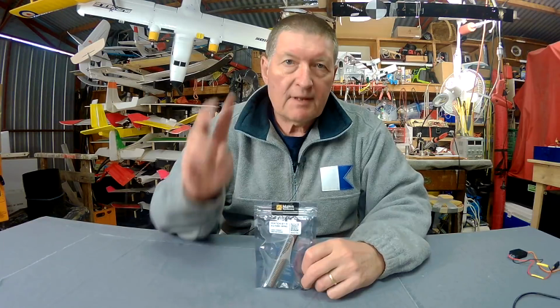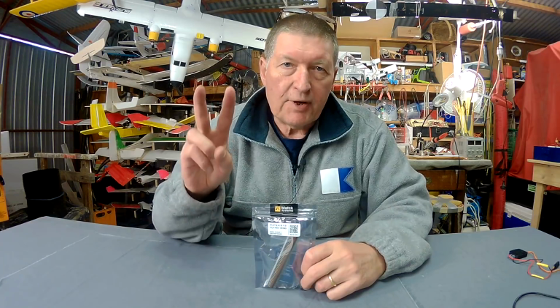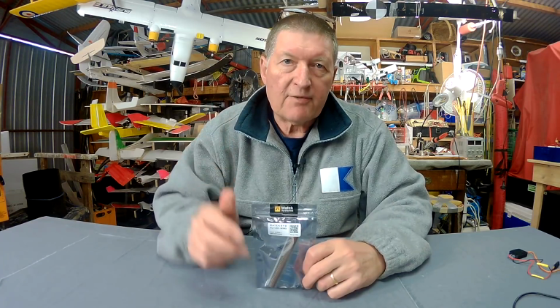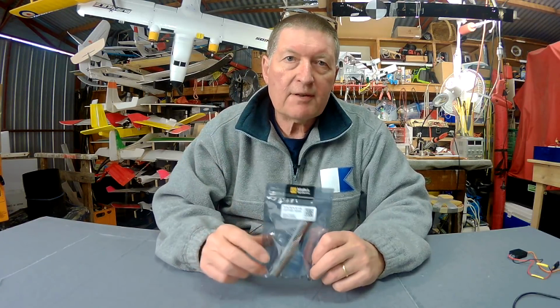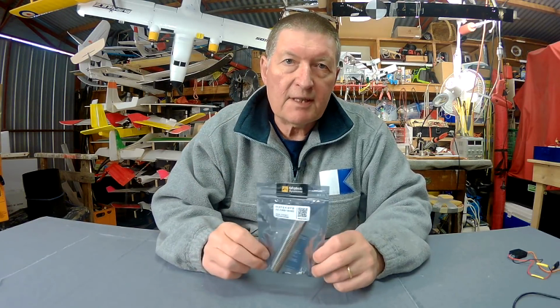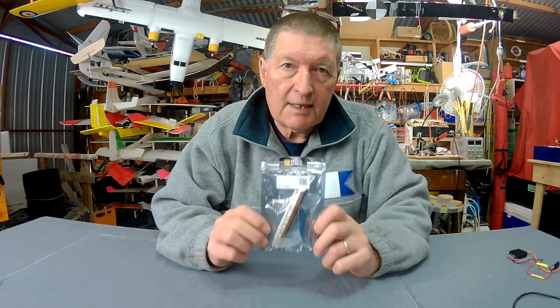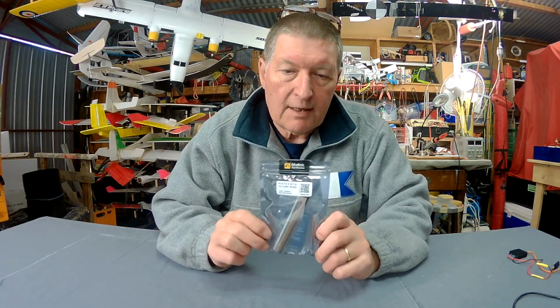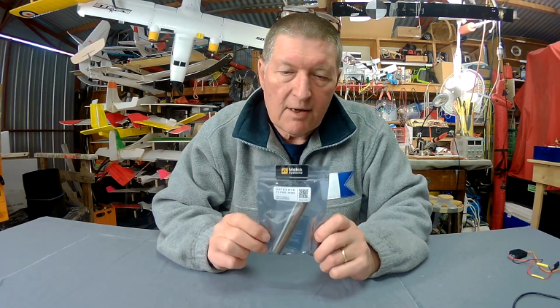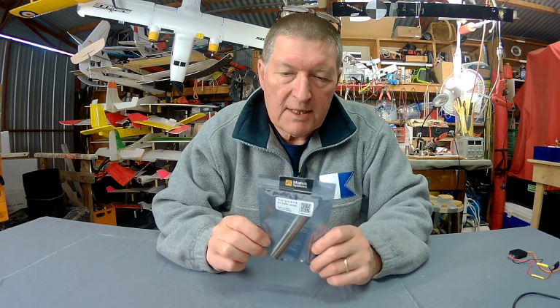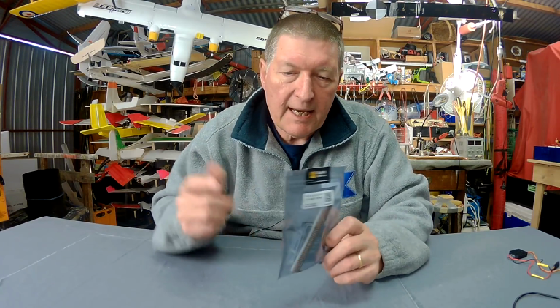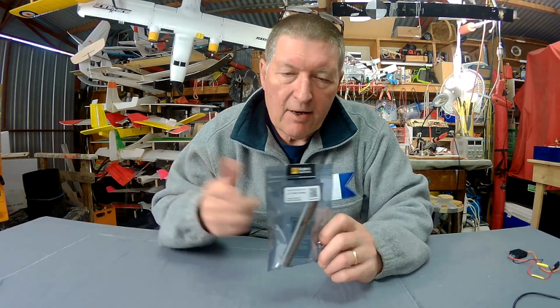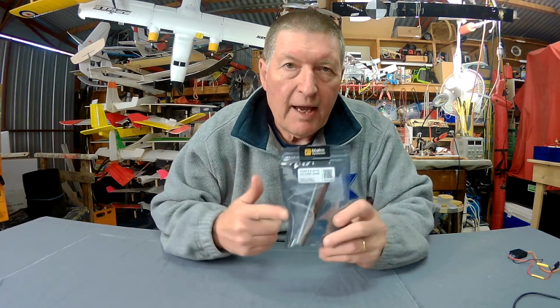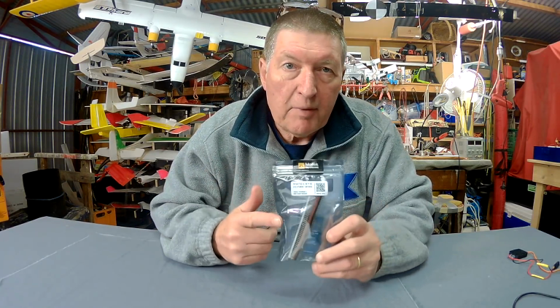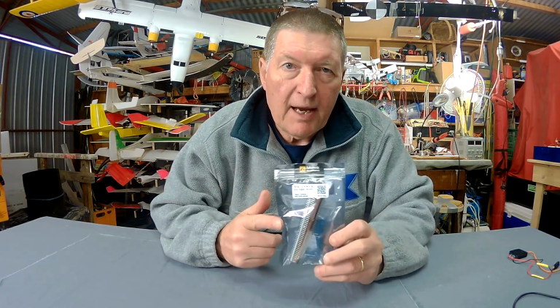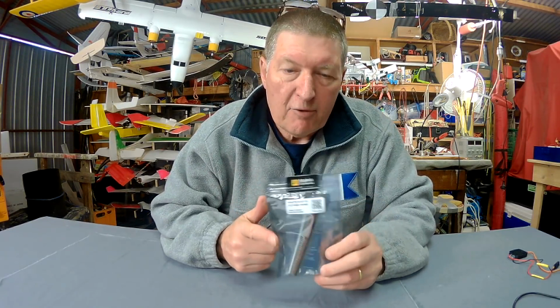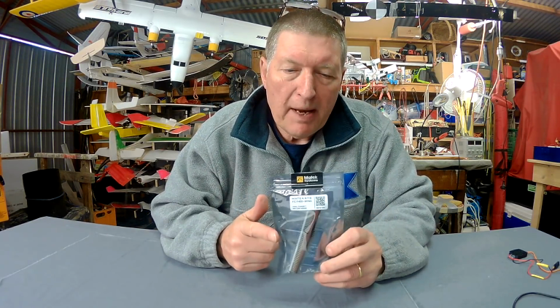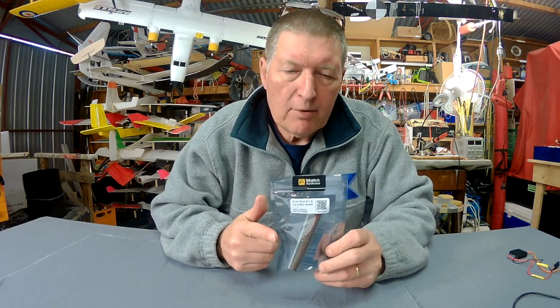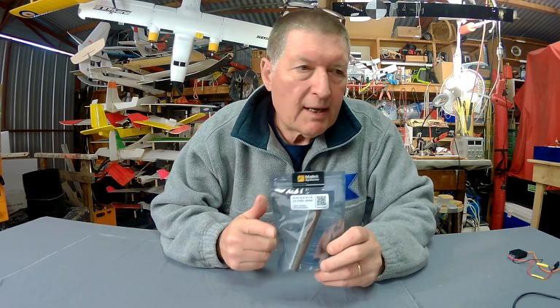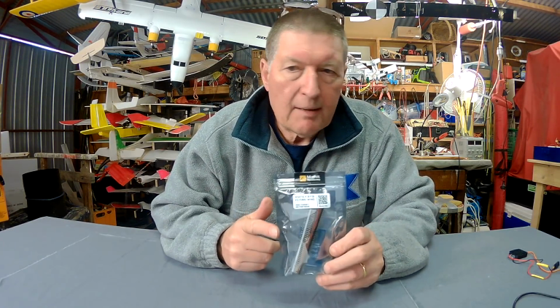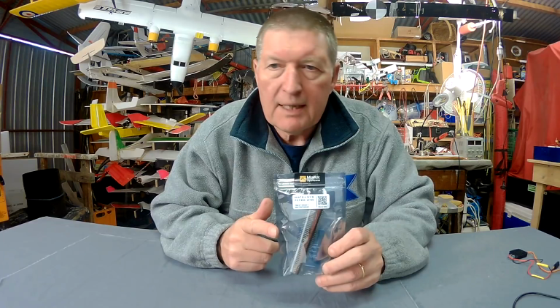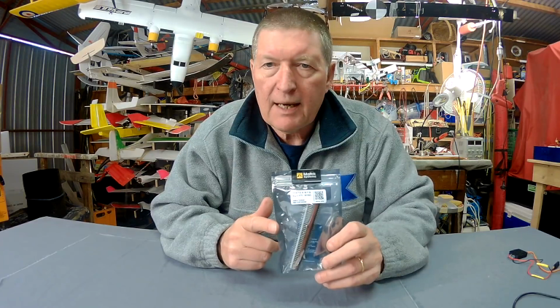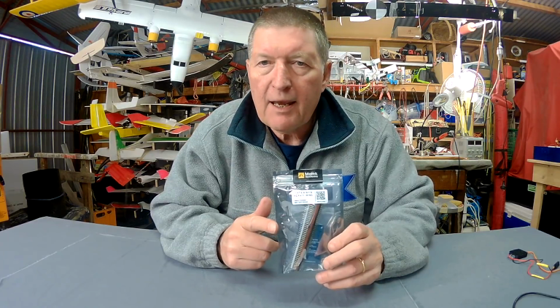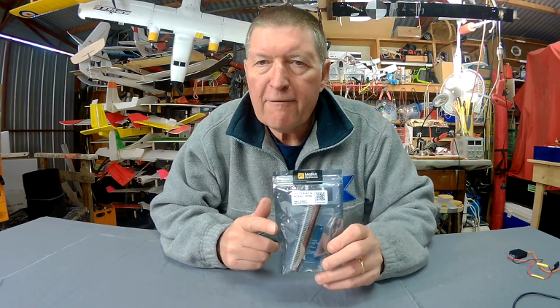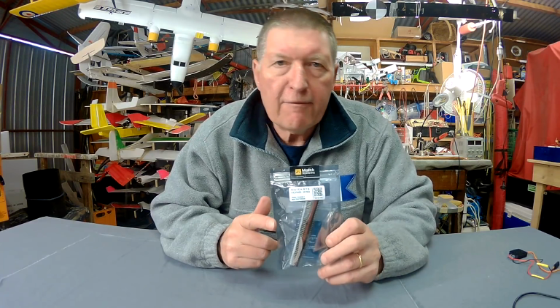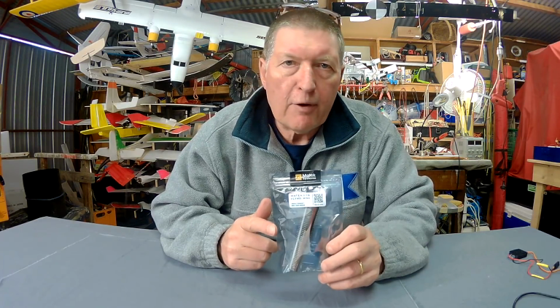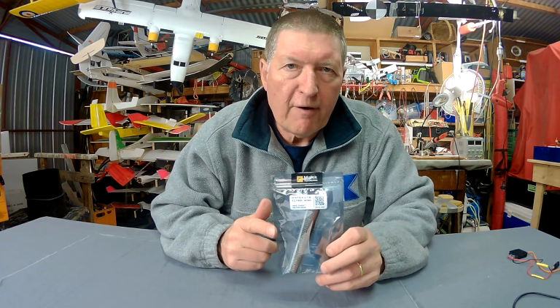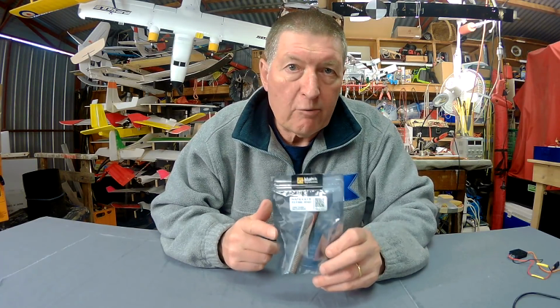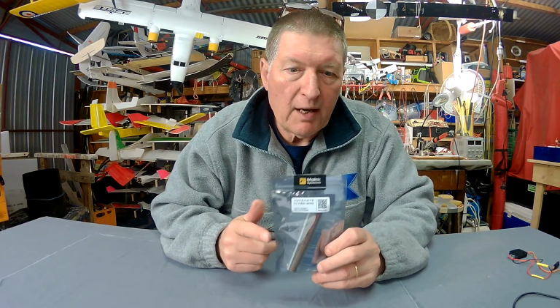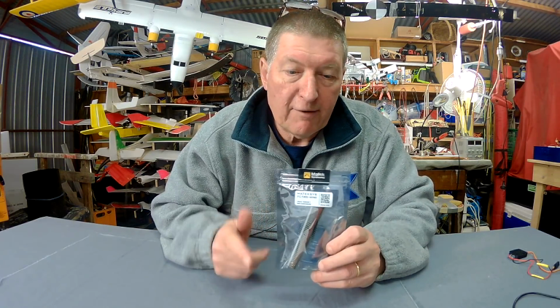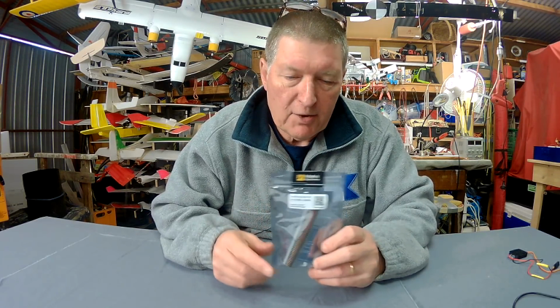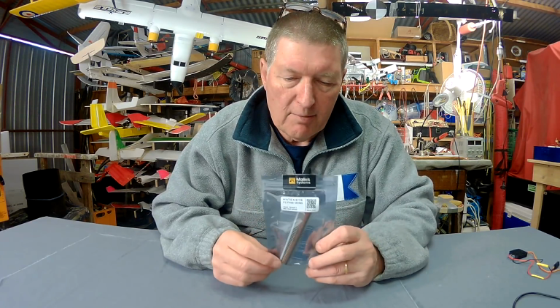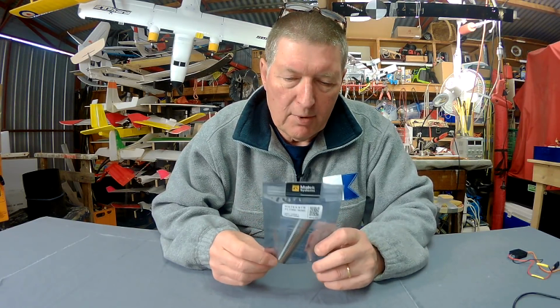Greetings folks. This is an exciting day. I have in my hand from Bangor a Matech F405 Wing flight control board.